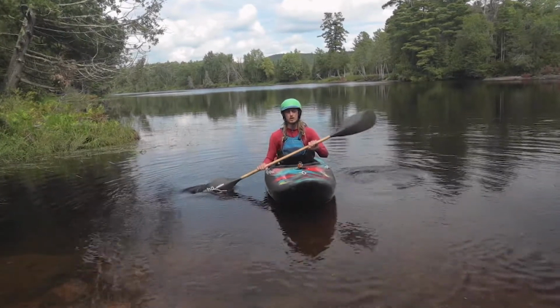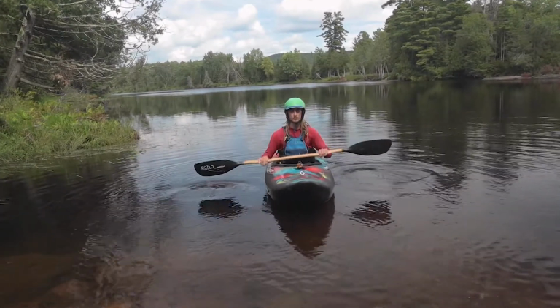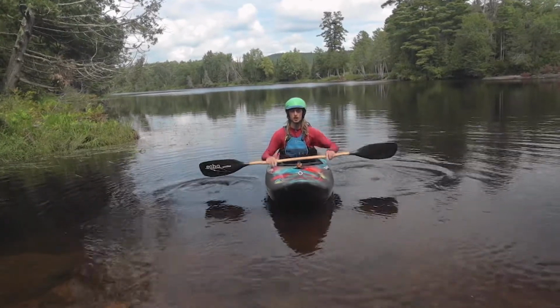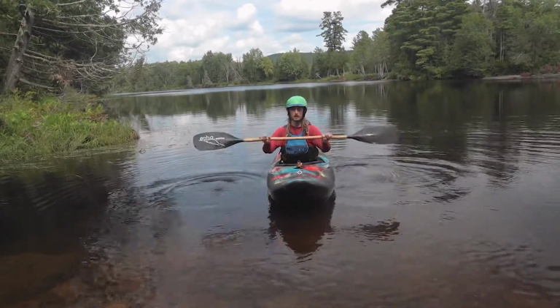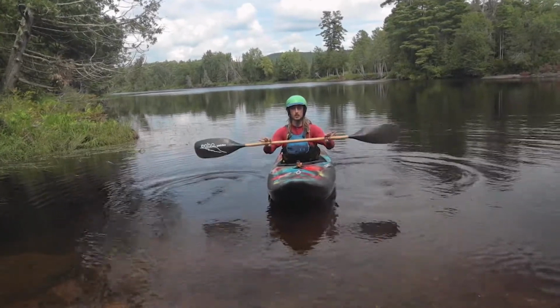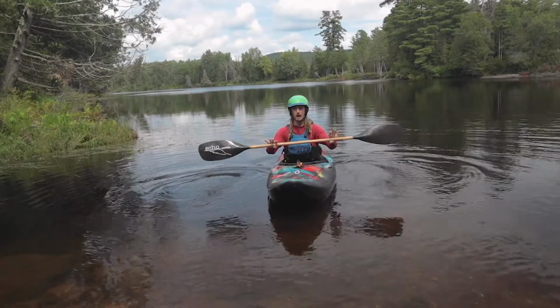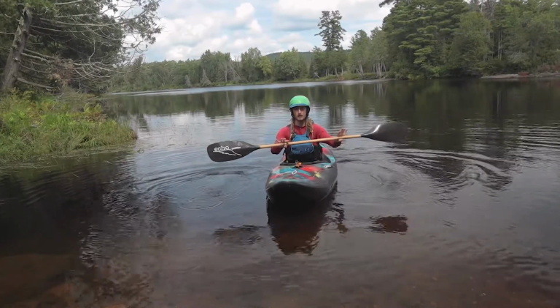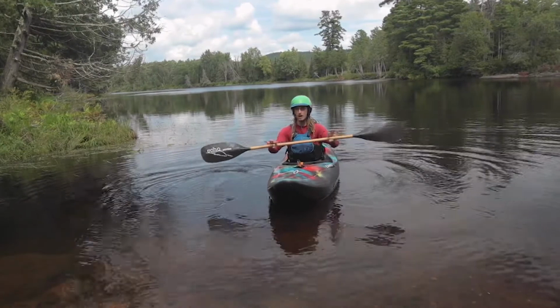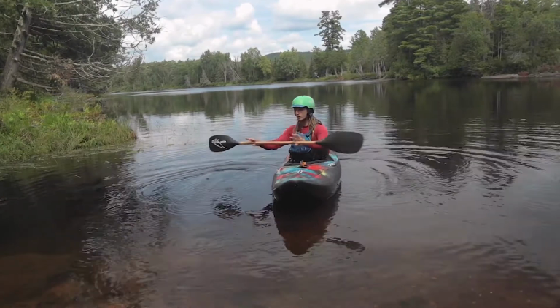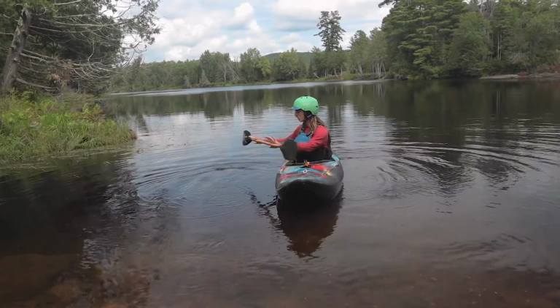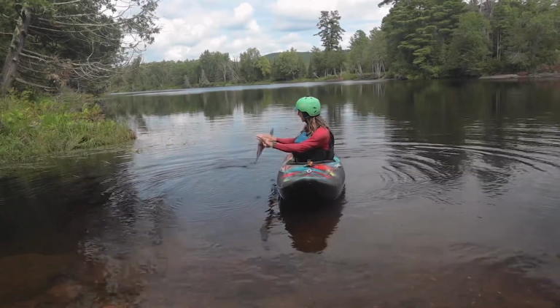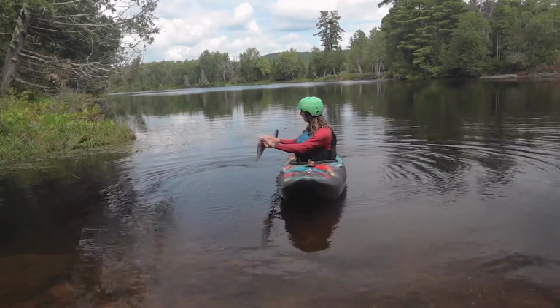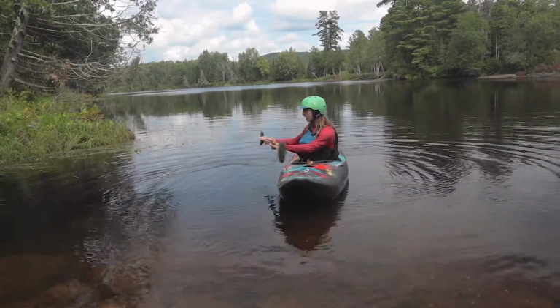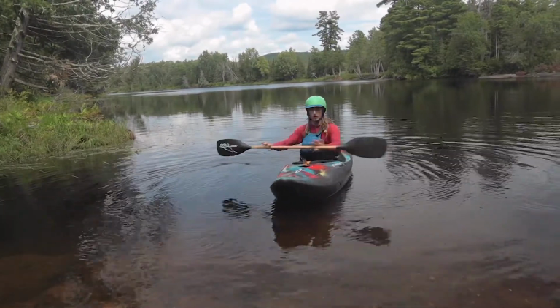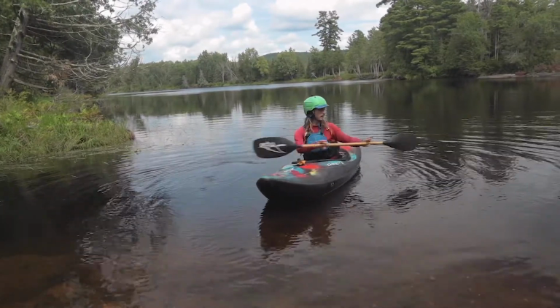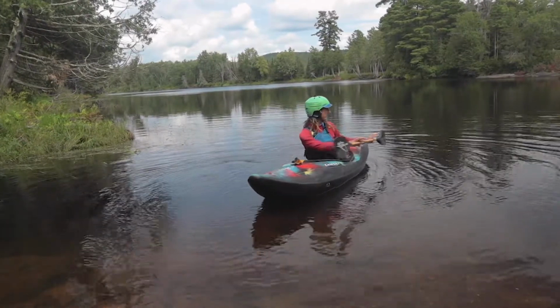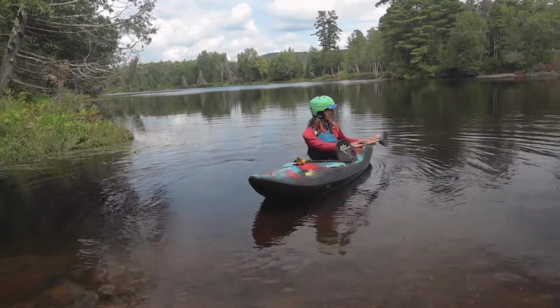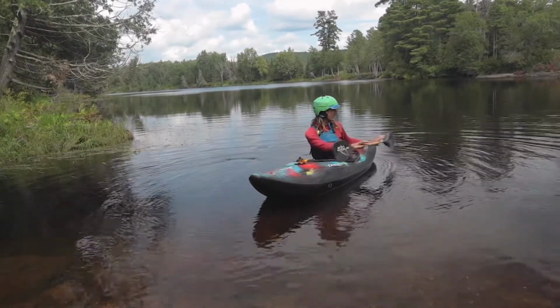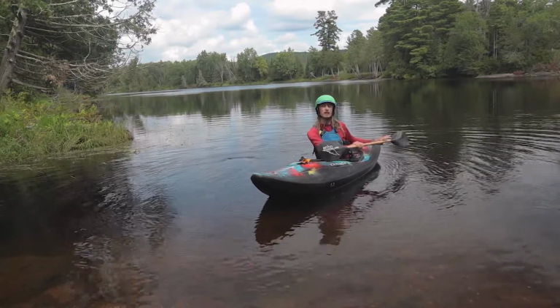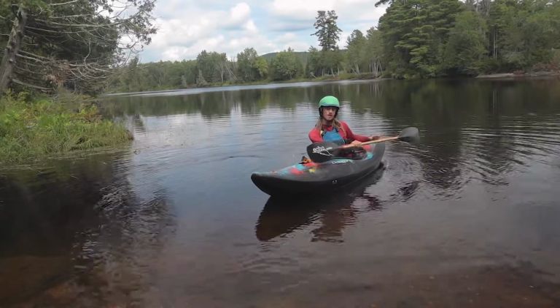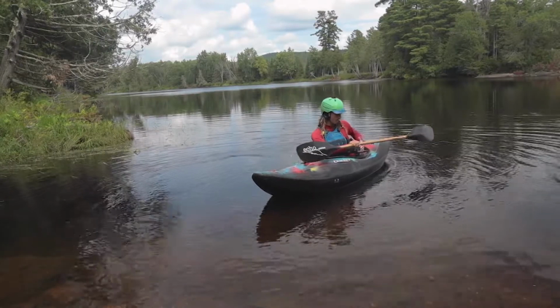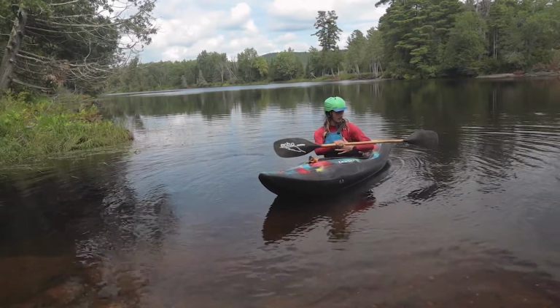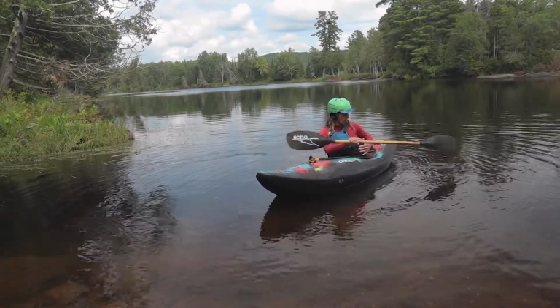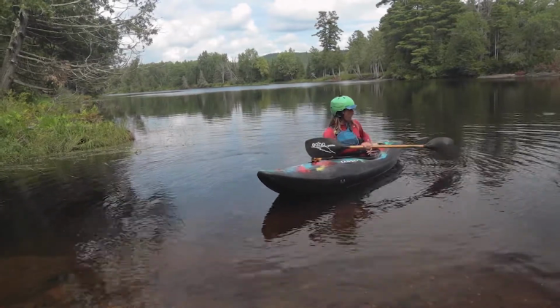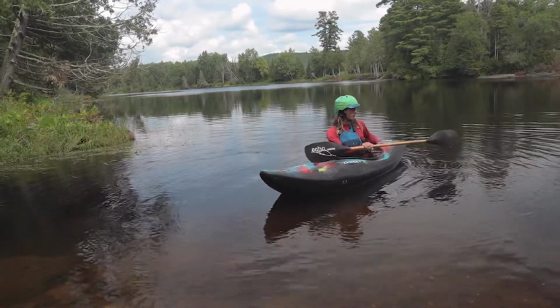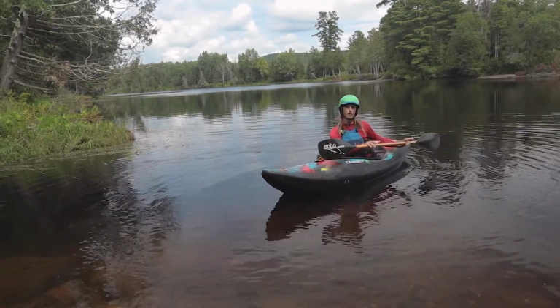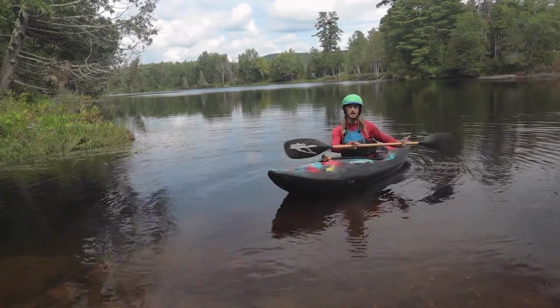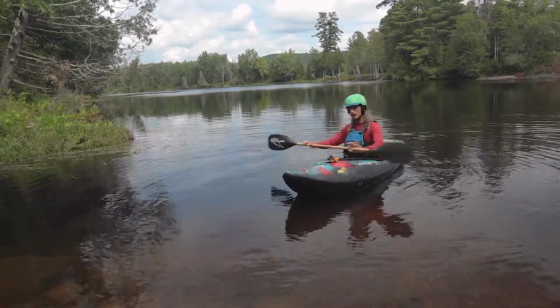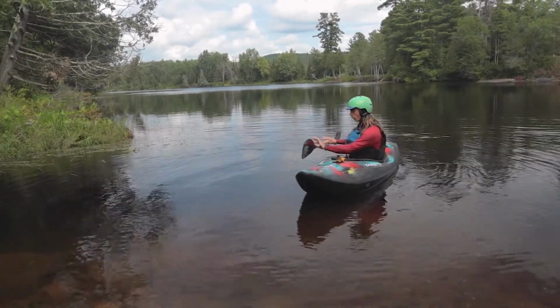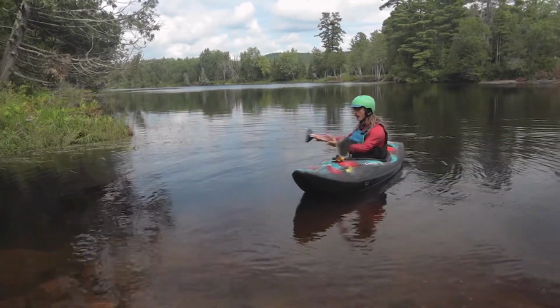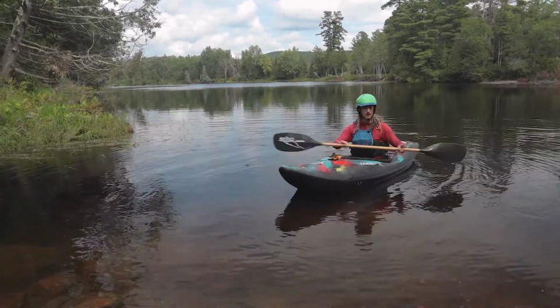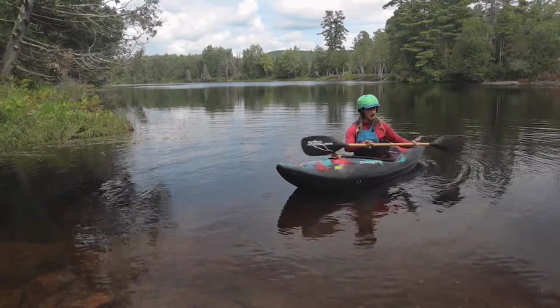So for starters, I like just holding my paddle out in front, rotating to one side, and then rotating to the other side to really get a feel for pulling your upper body one way and then the other.